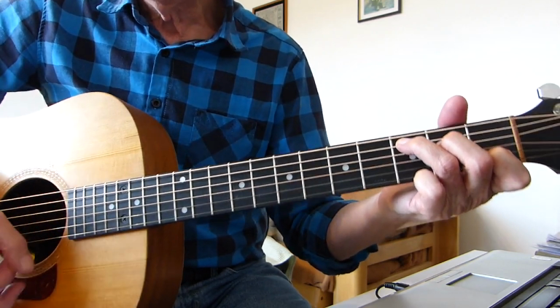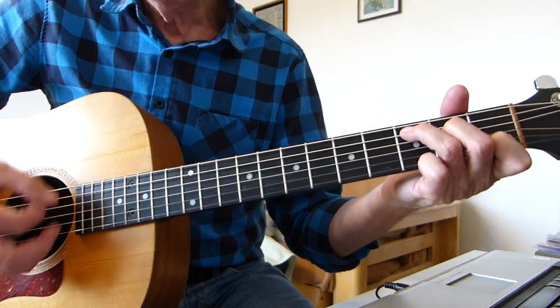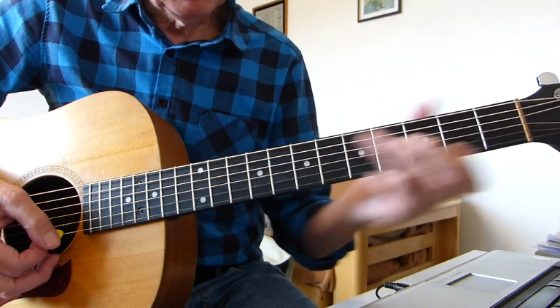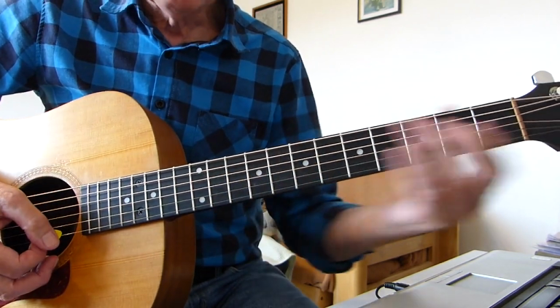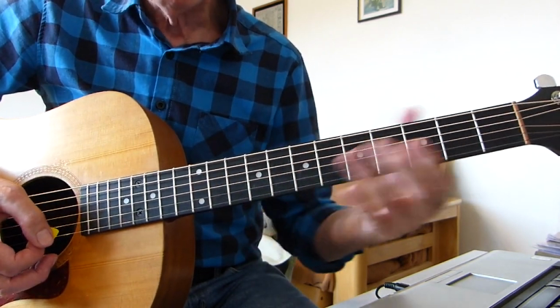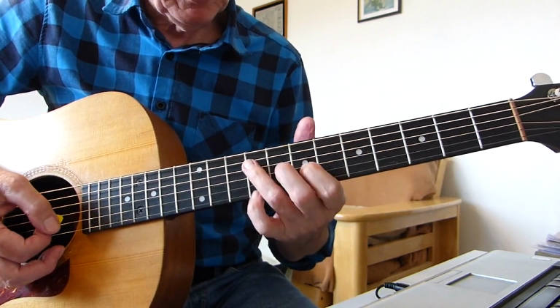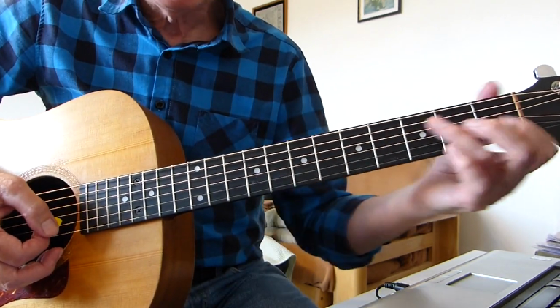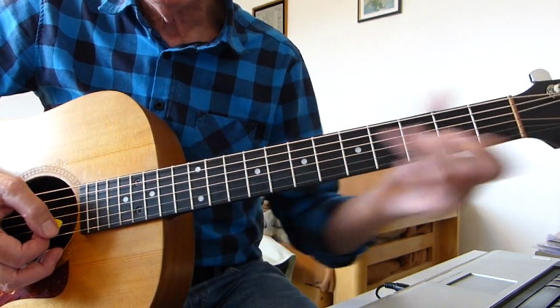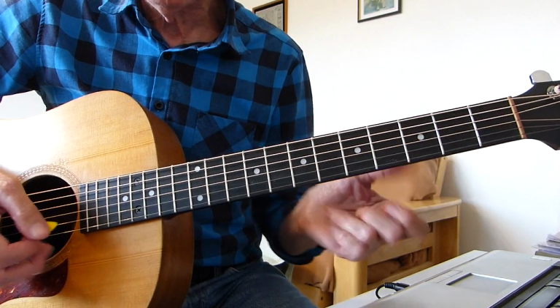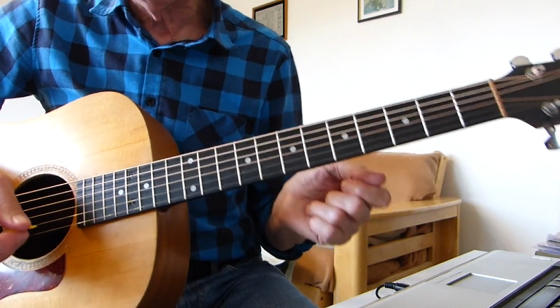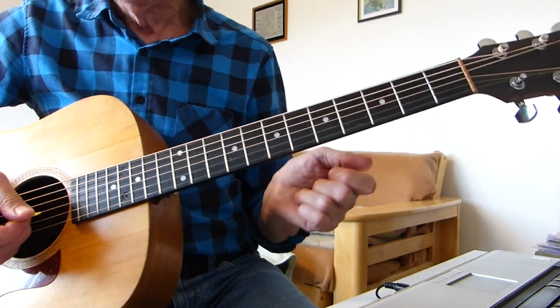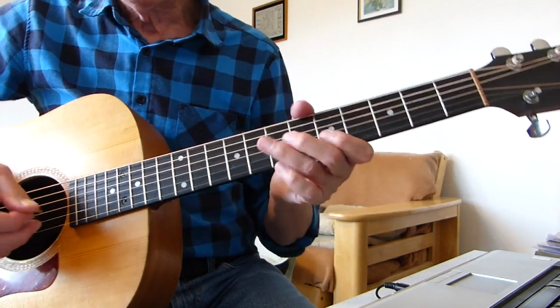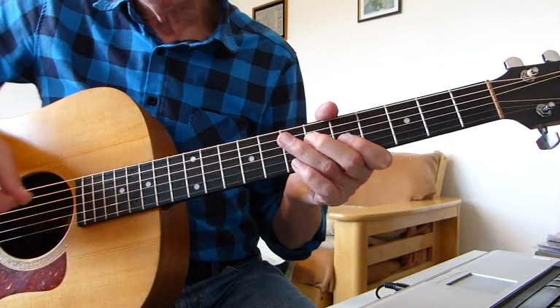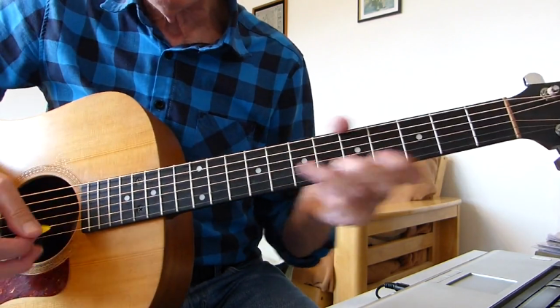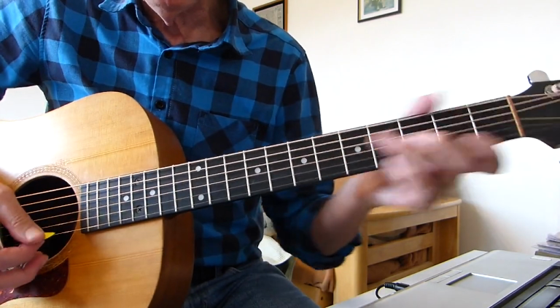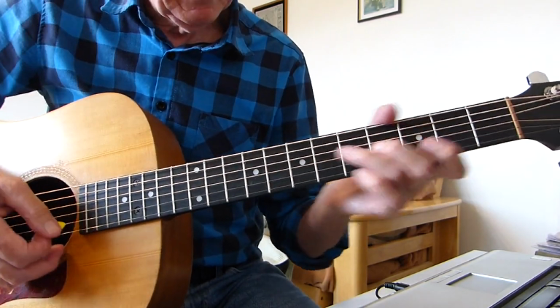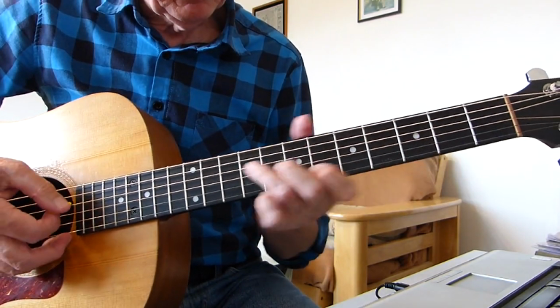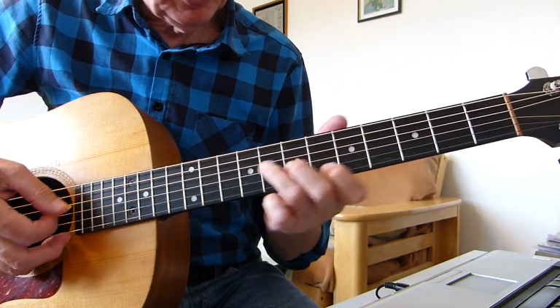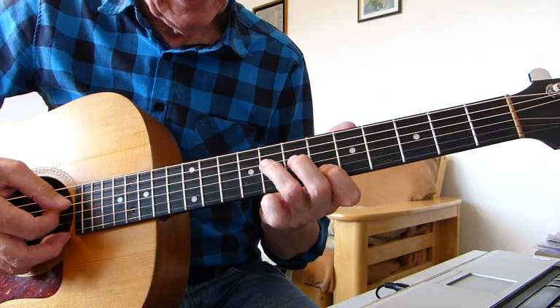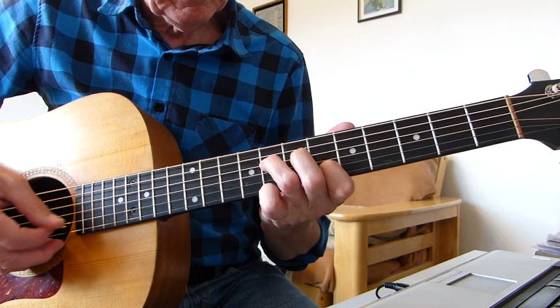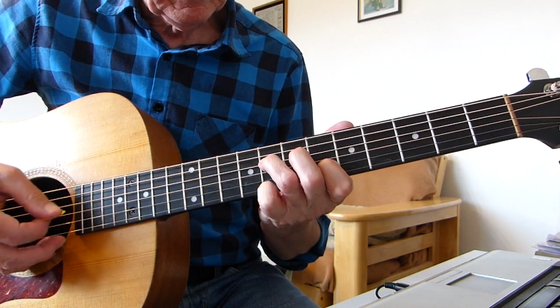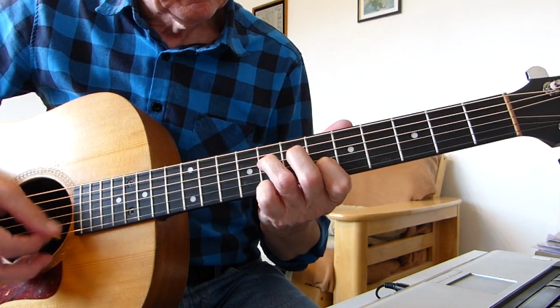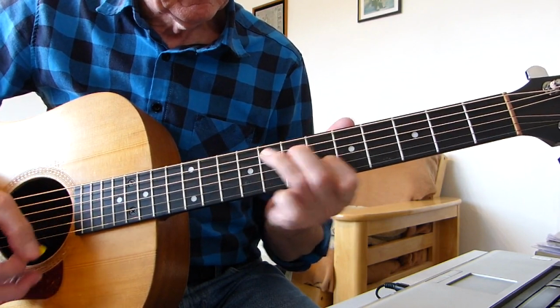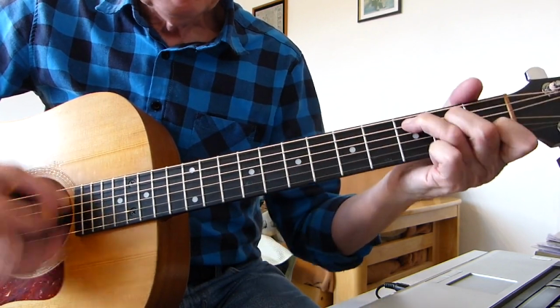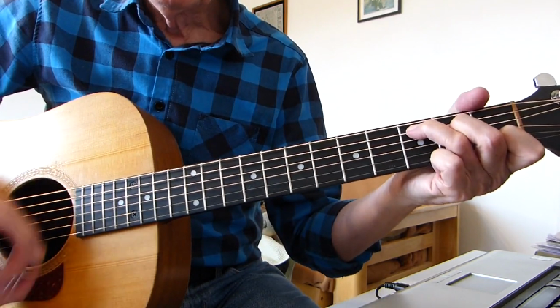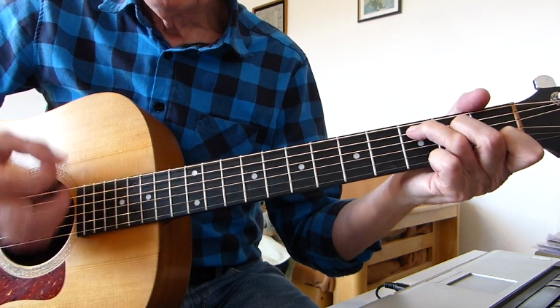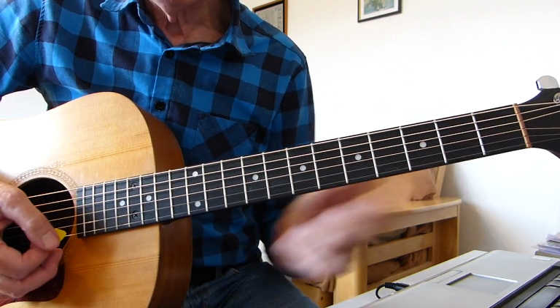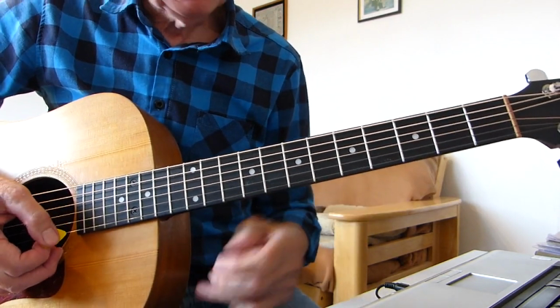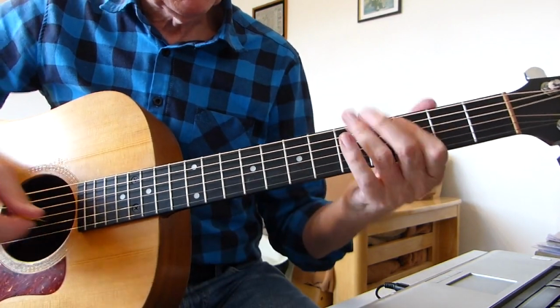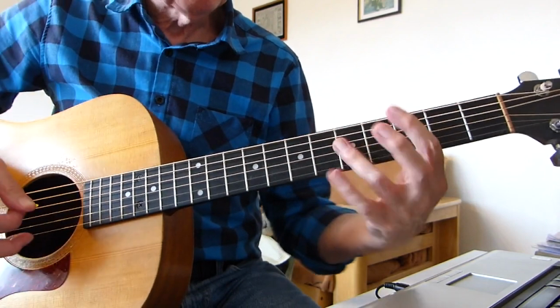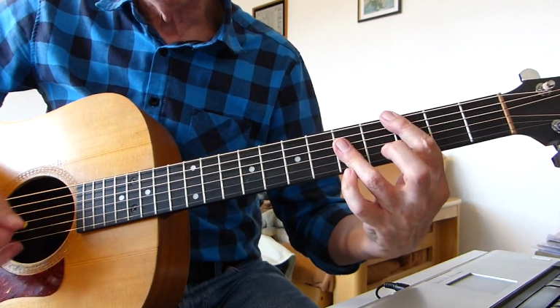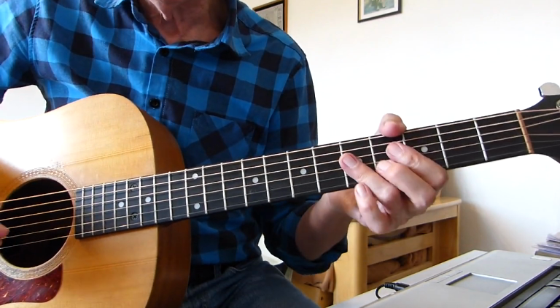Failing that, if you didn't want to do a bar chord there, by all means just play a straightforward open C chord. It sounds alright, but it's just a long way from where we are — there's a distance you have to travel, so it gets the timing a bit tricky. But you could certainly do that. I'm using the bar chord.